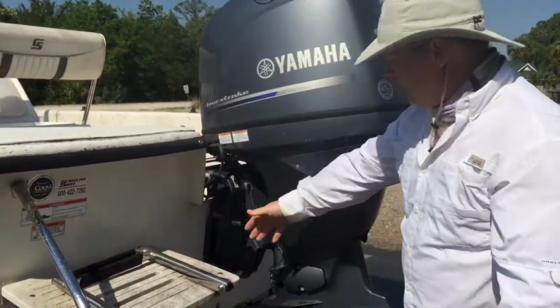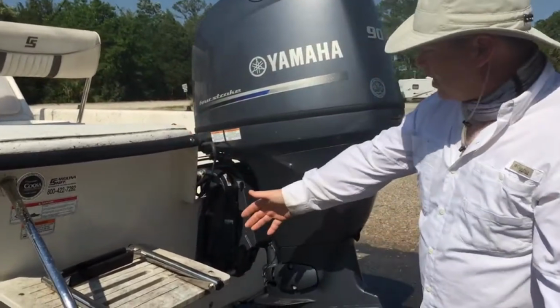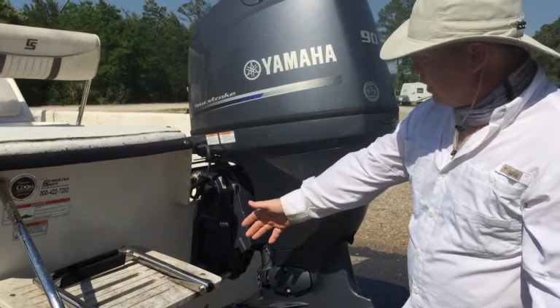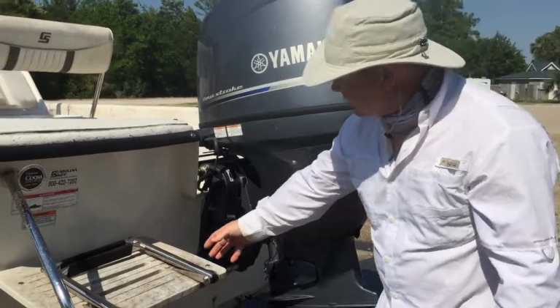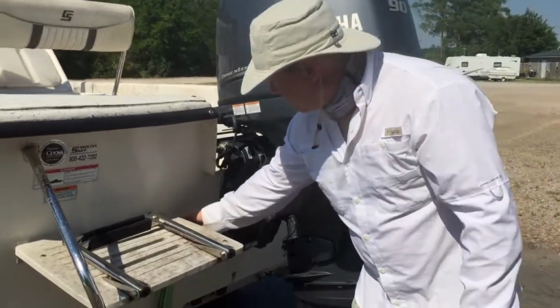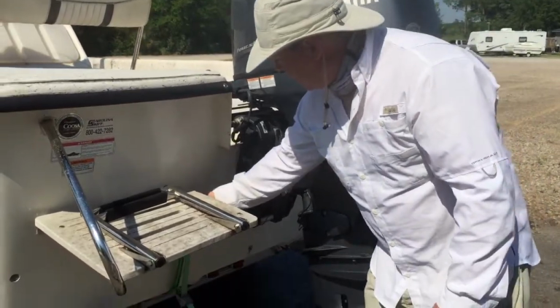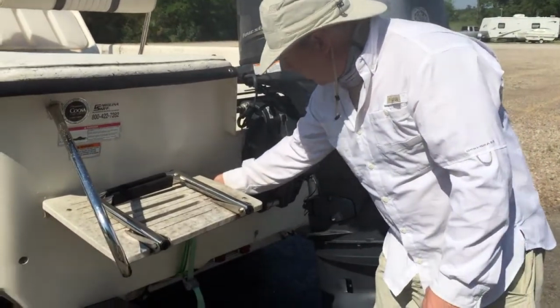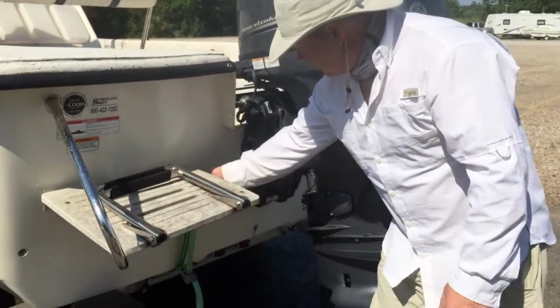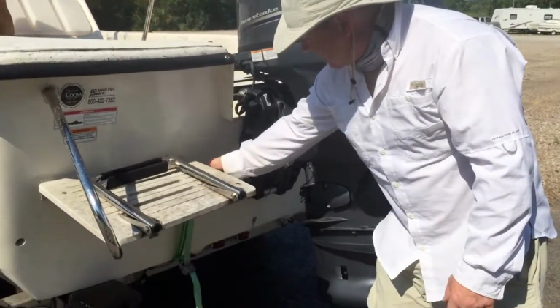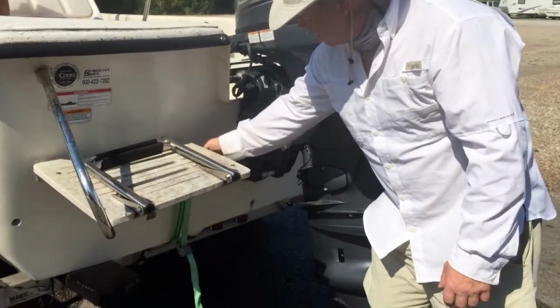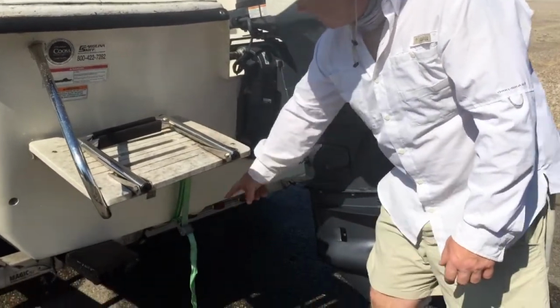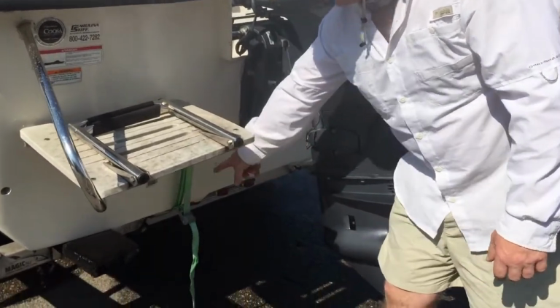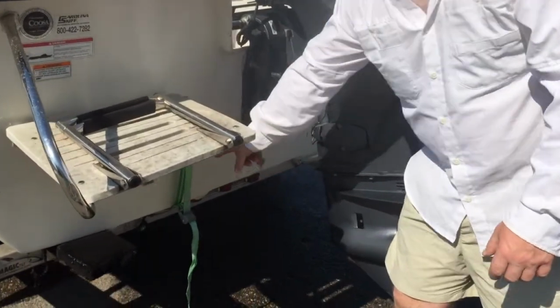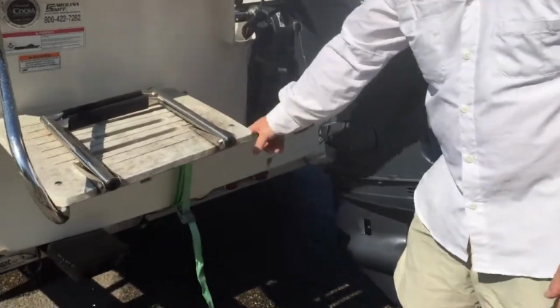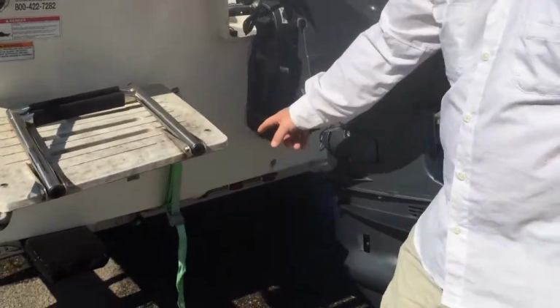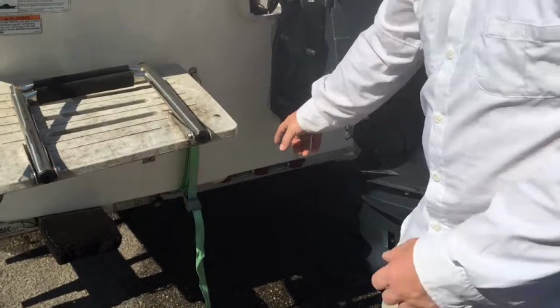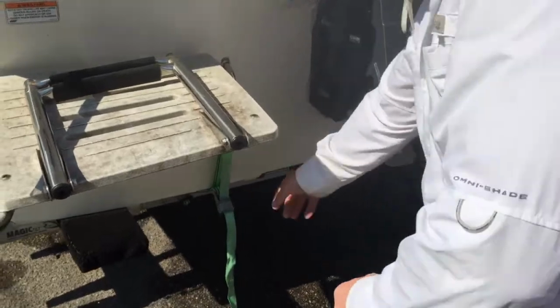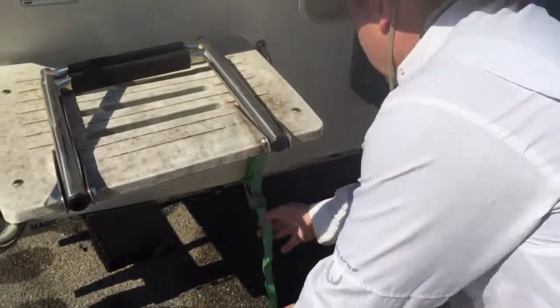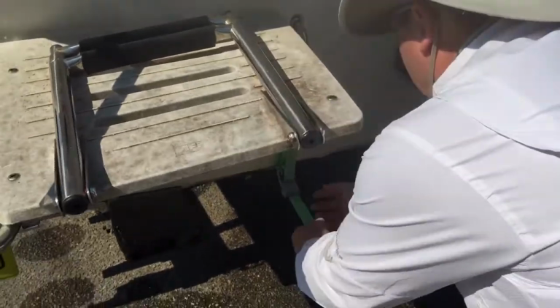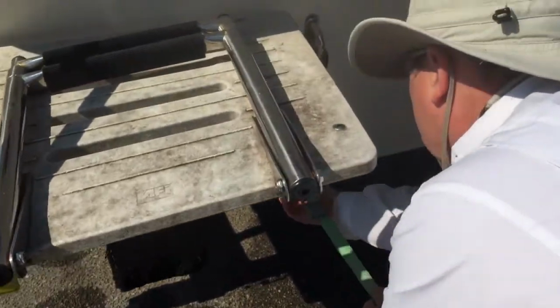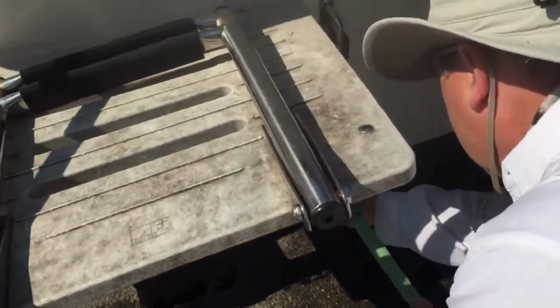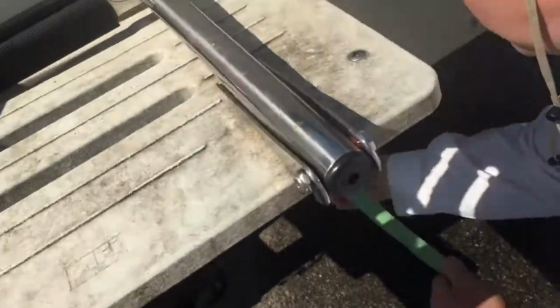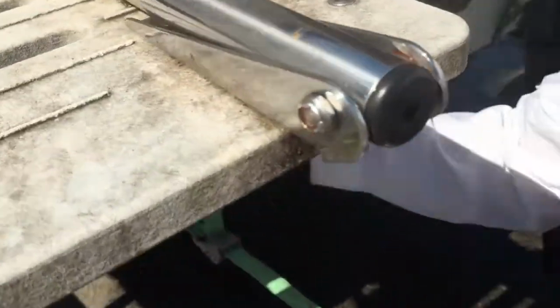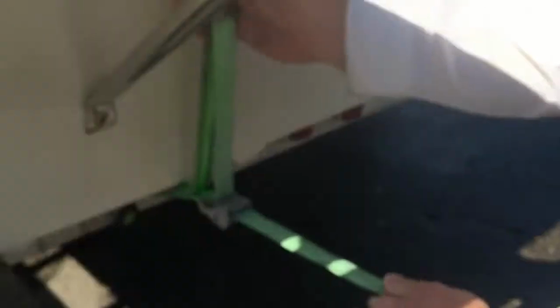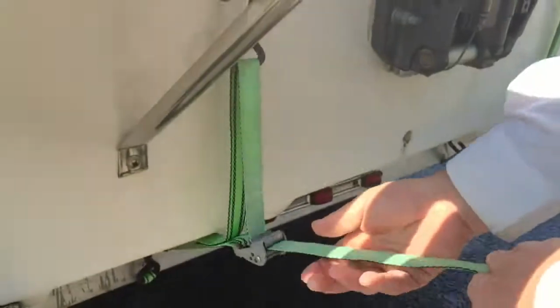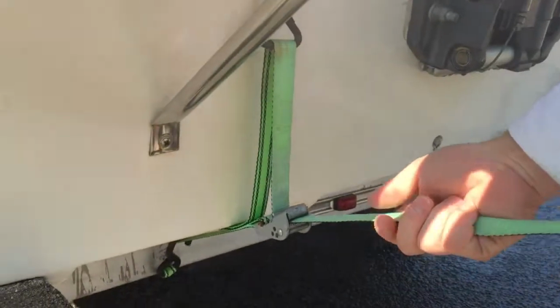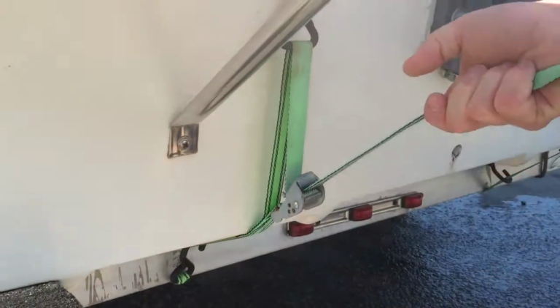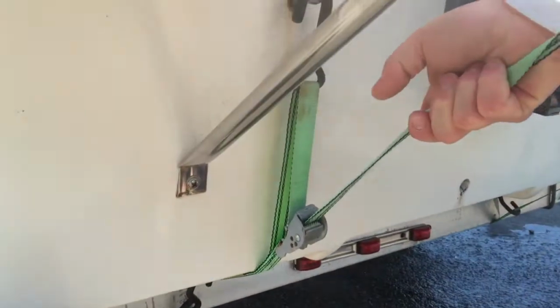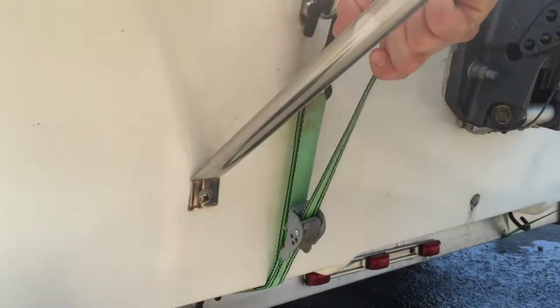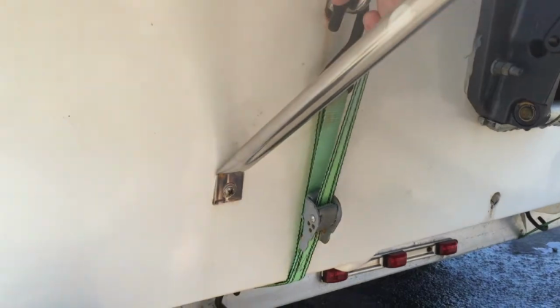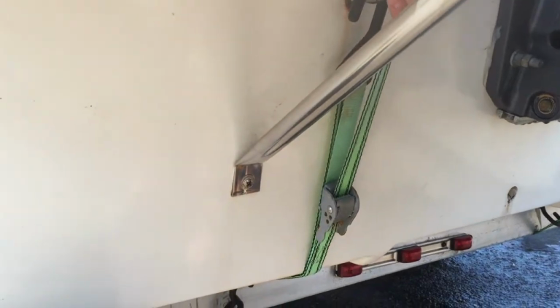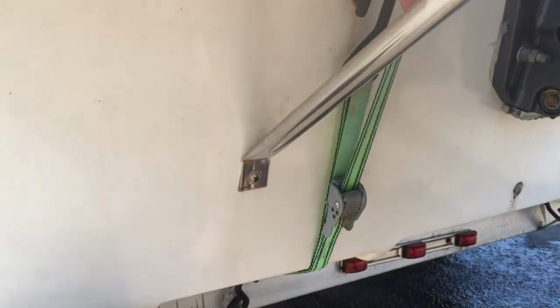On this particular boat there are rings on the back that you tie to the trailer. We just make sure it's secured on the trailer in the ring, and then we just cinch these straps up.